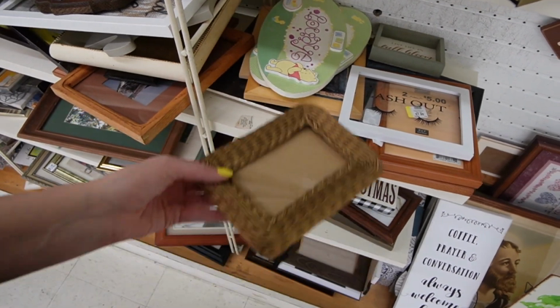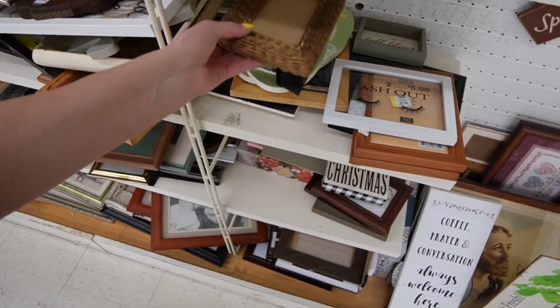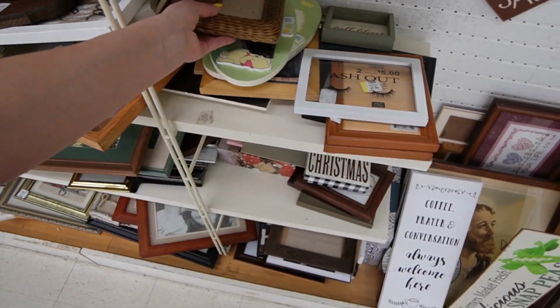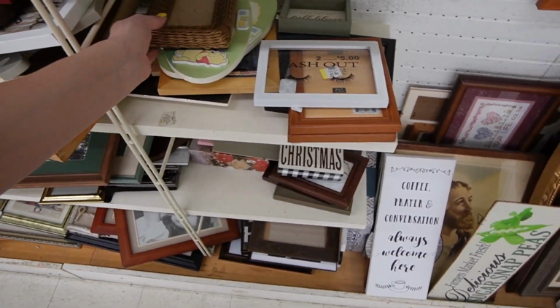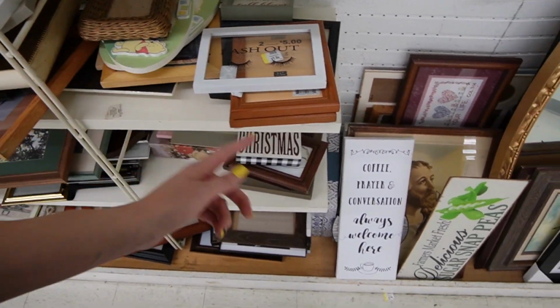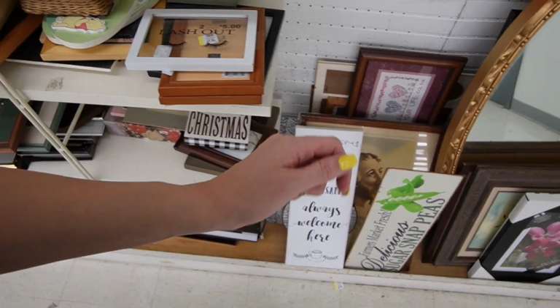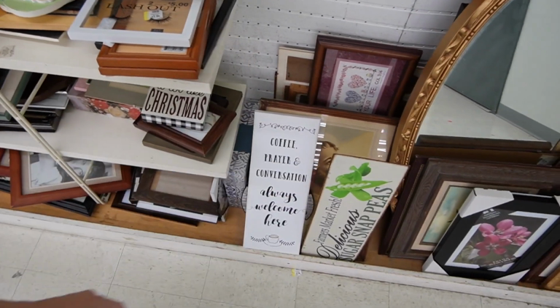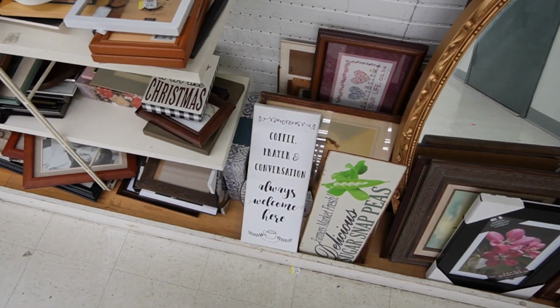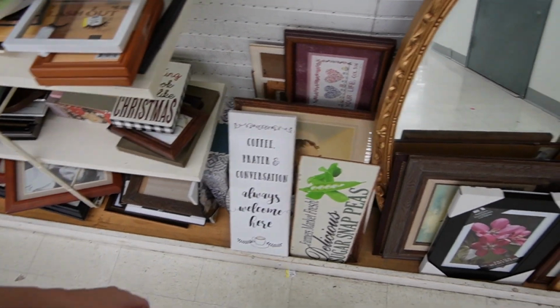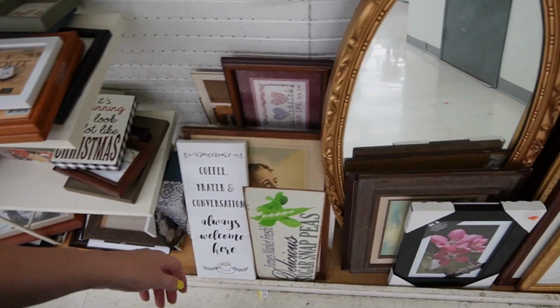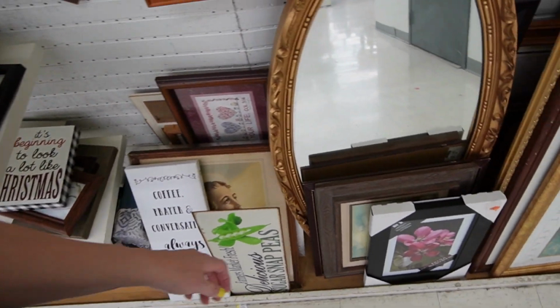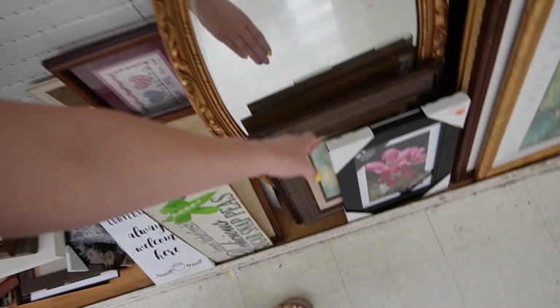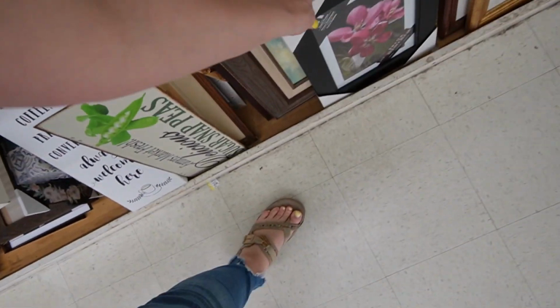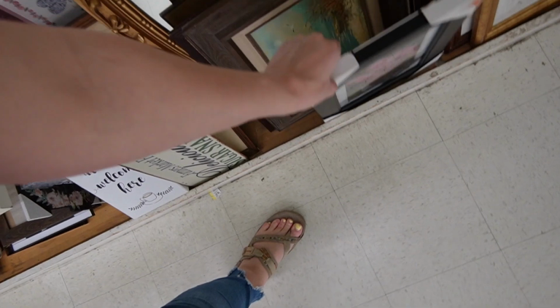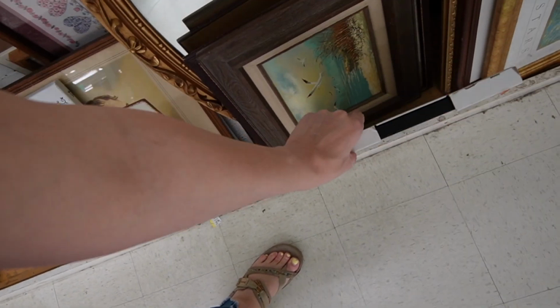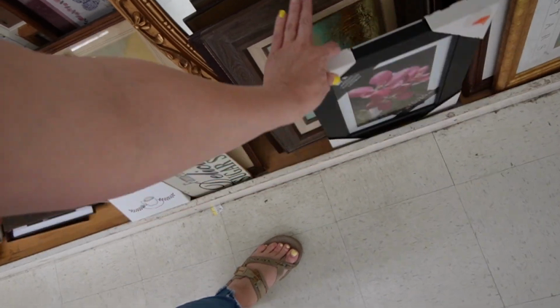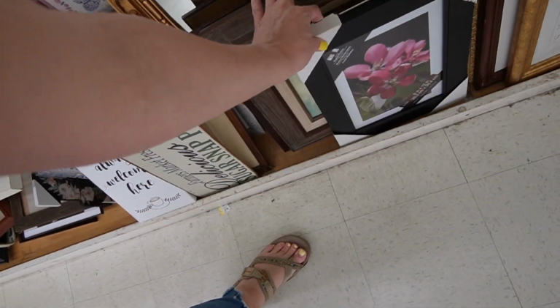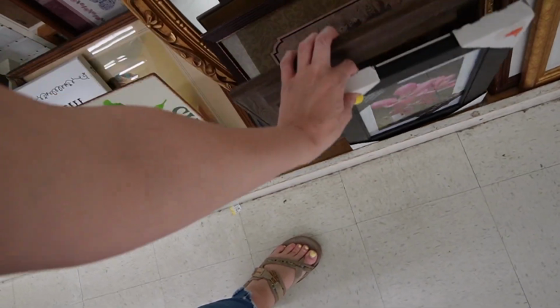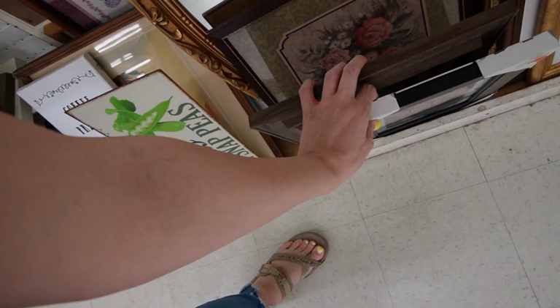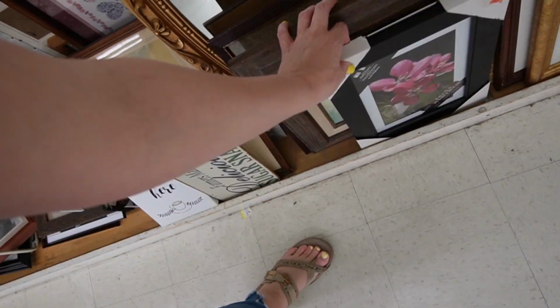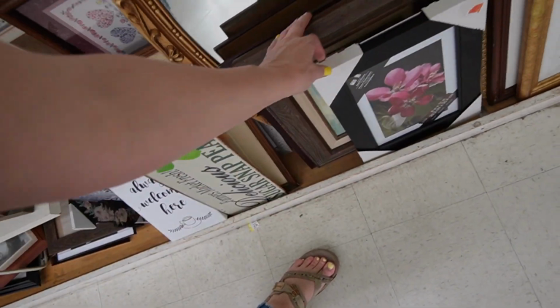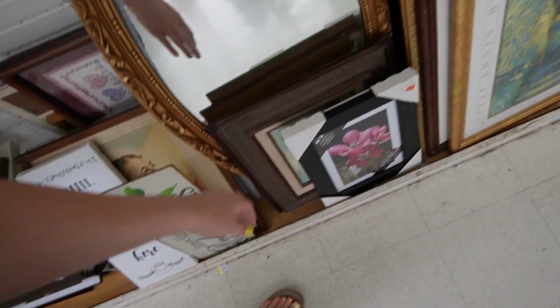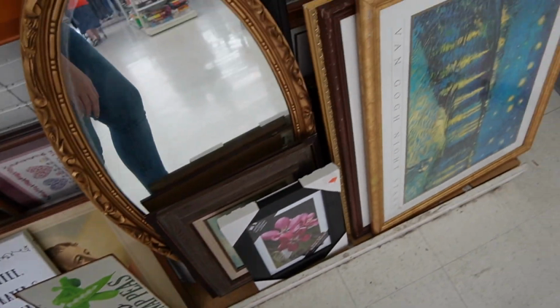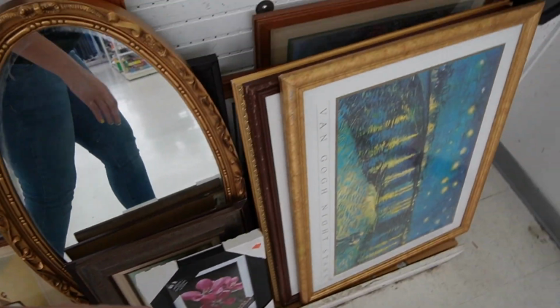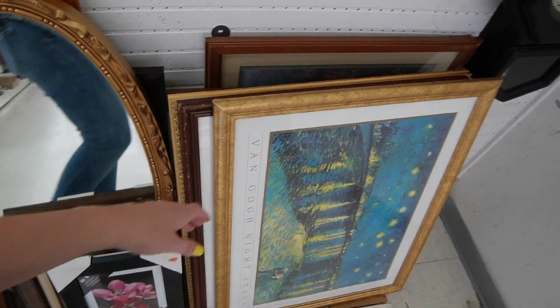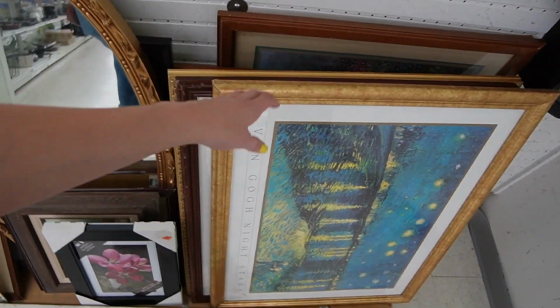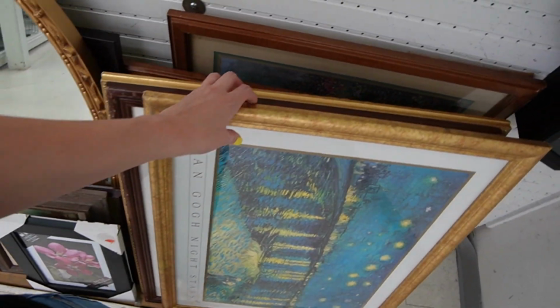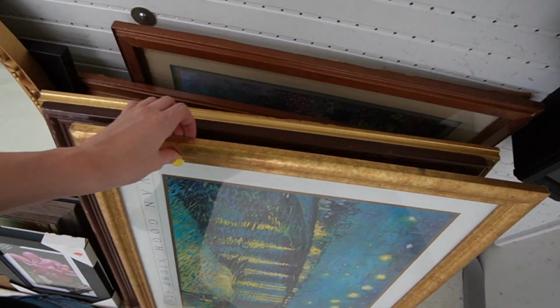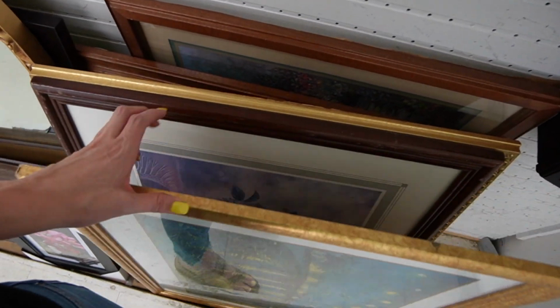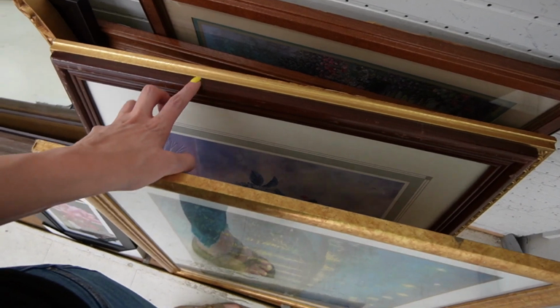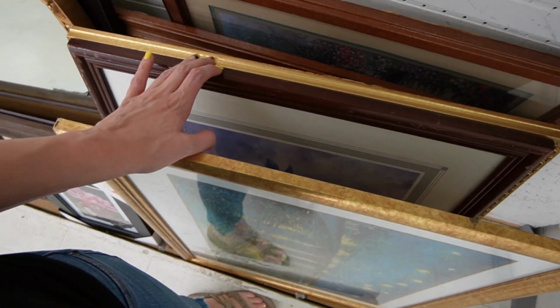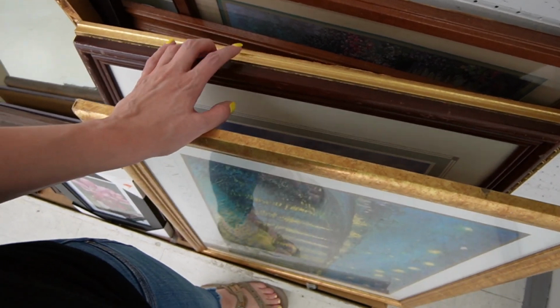There's some Pooh Bear, Jesus down there - it's a cool painting. Alright, I think I'm satisfied with the artwork.